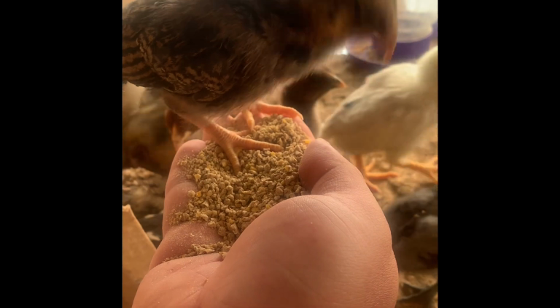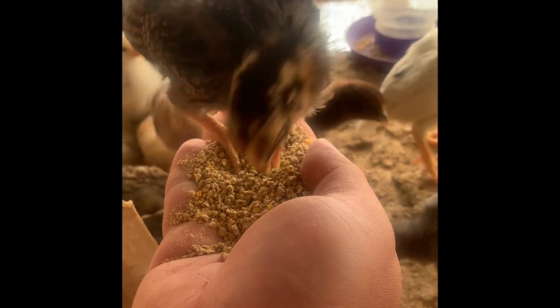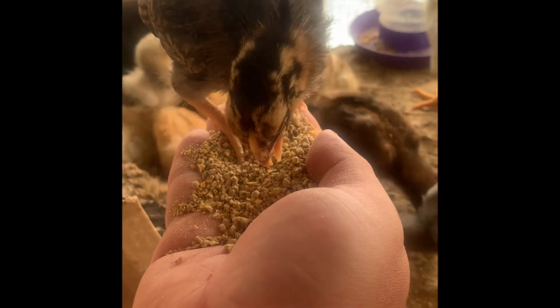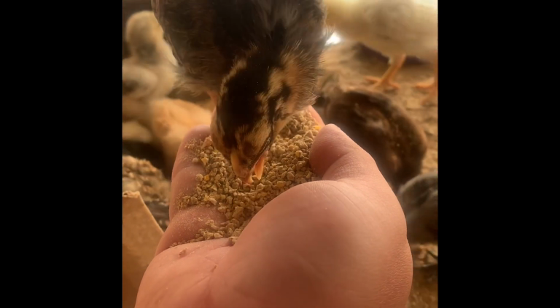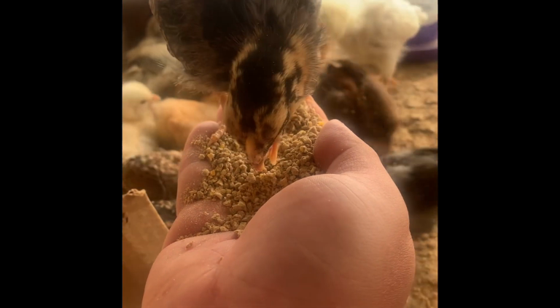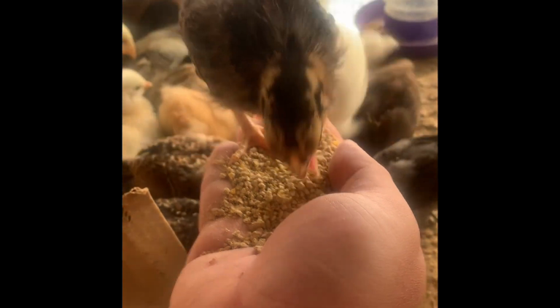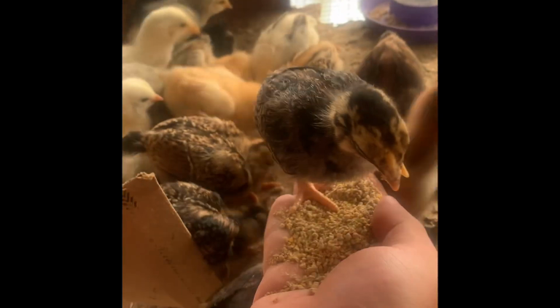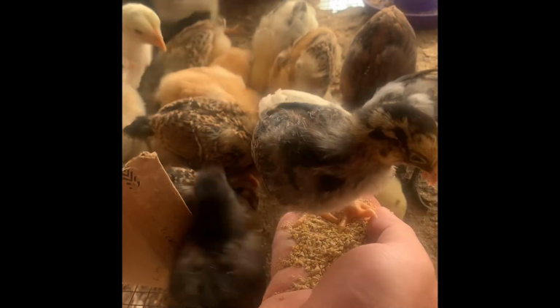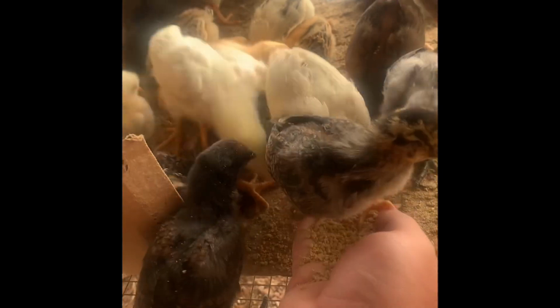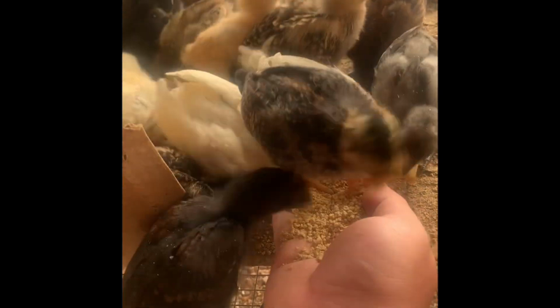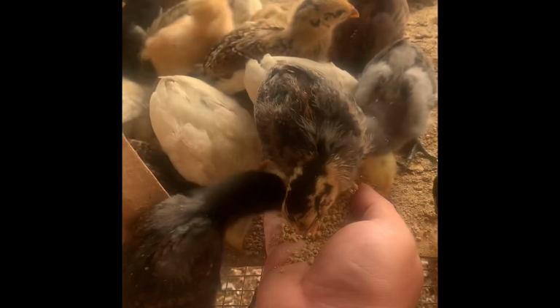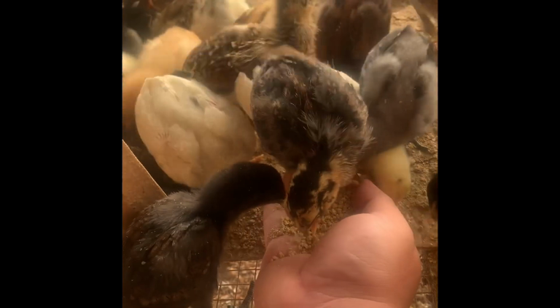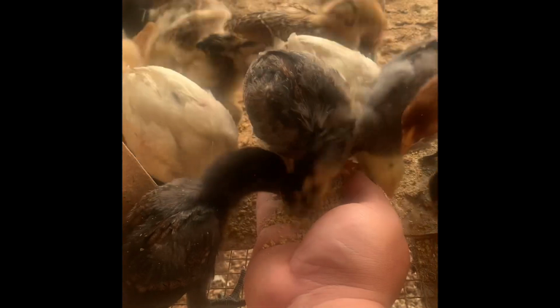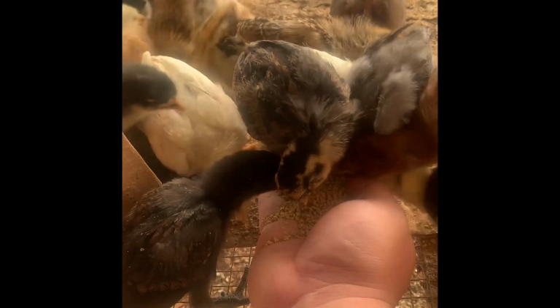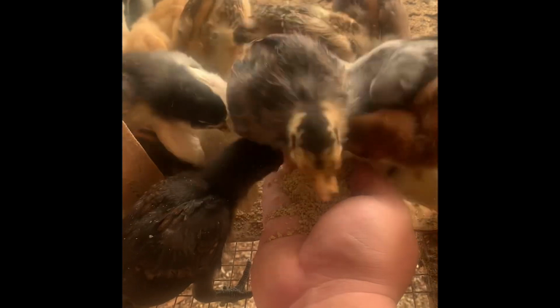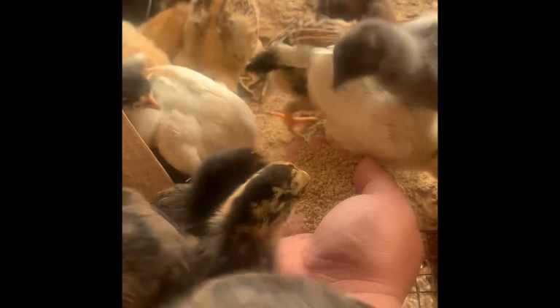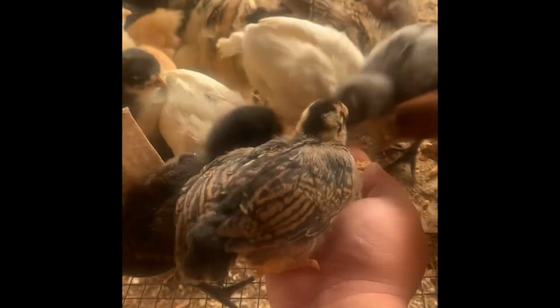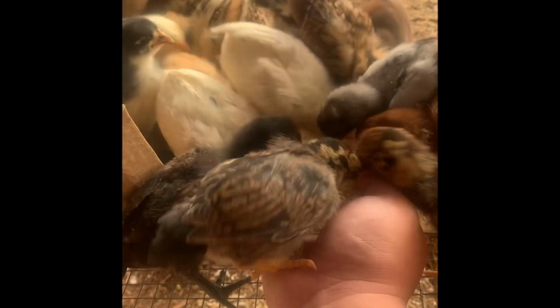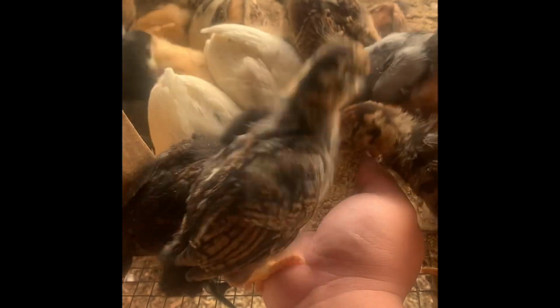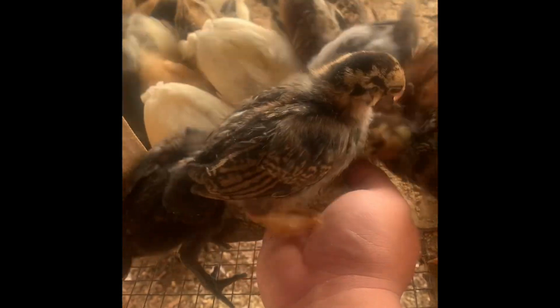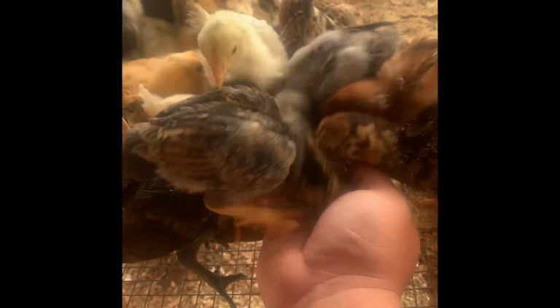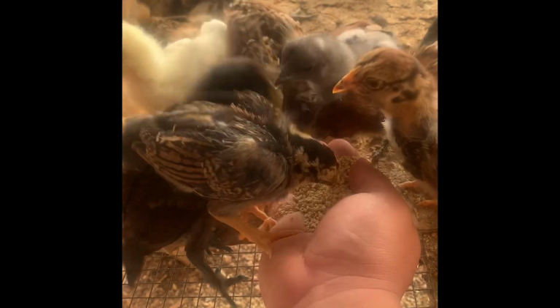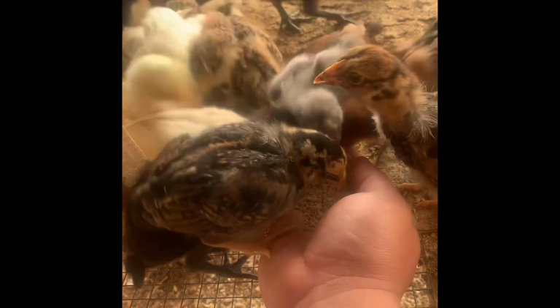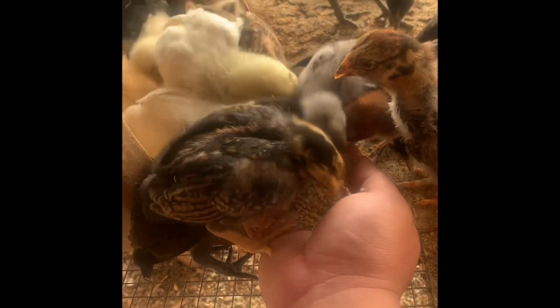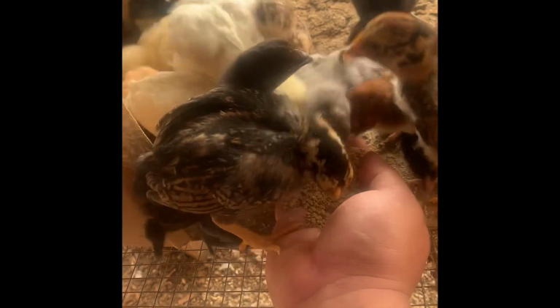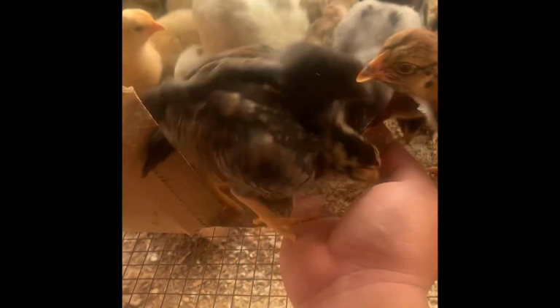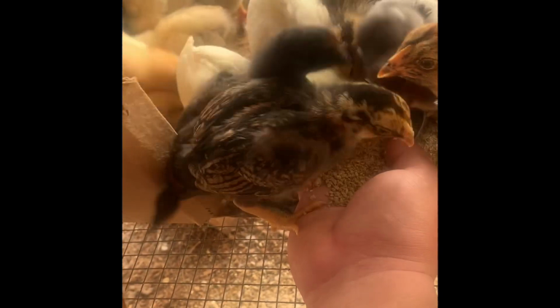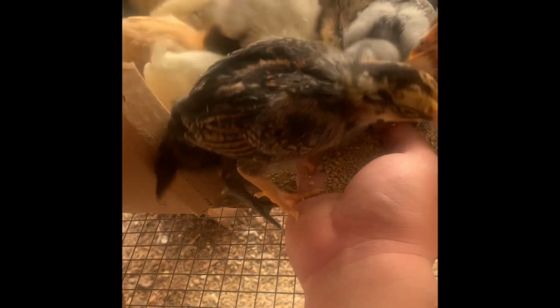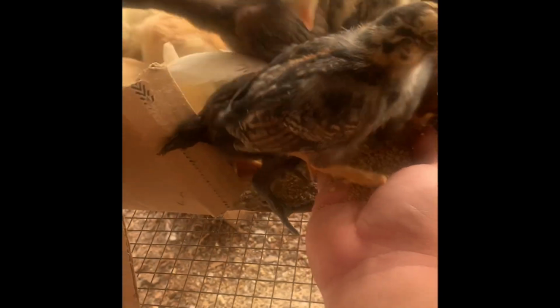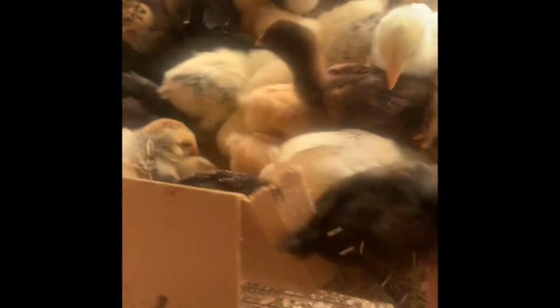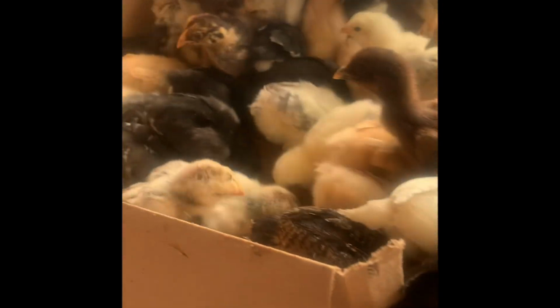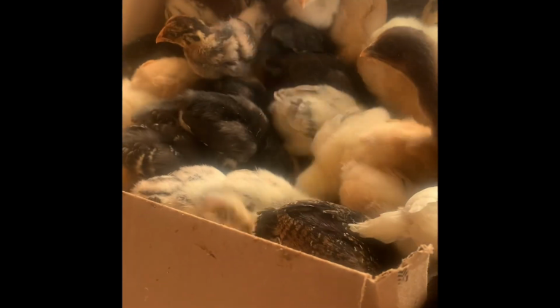That does happen when you incubate eggs, and this guy was from the hatchery, so it is a common thing. It doesn't happen often, but it can happen, so just keep an eye on that. But this guy is by far the most enthusiastic about eating from the hand, as you can see.